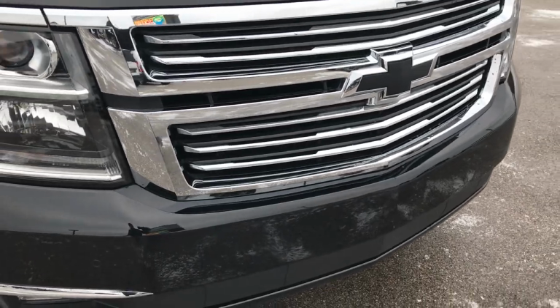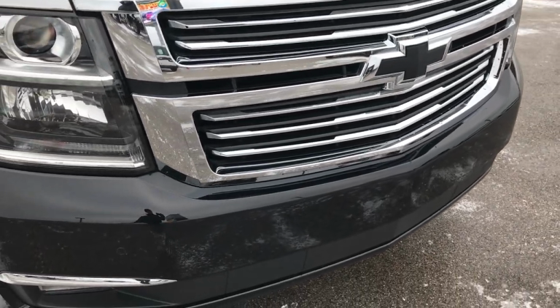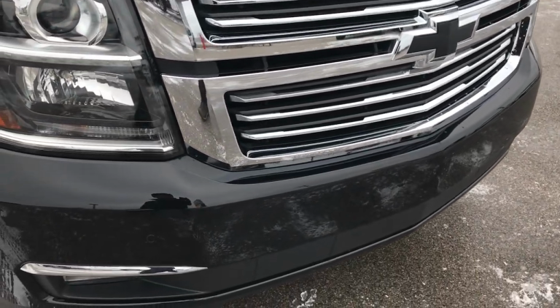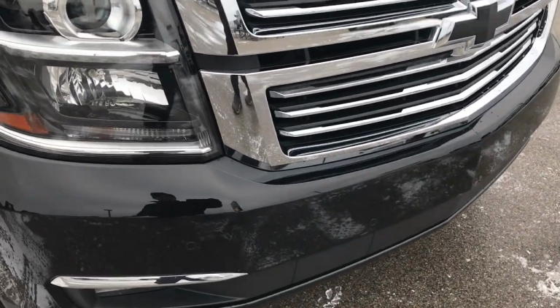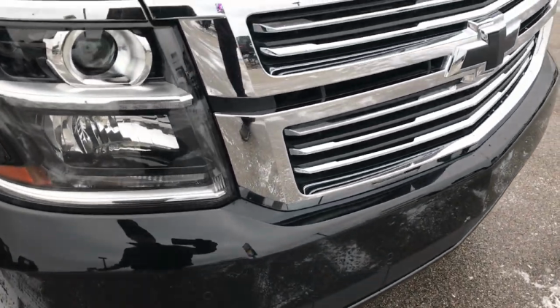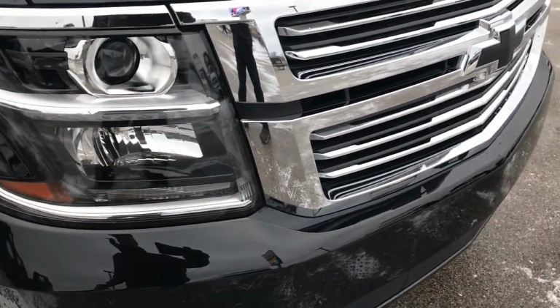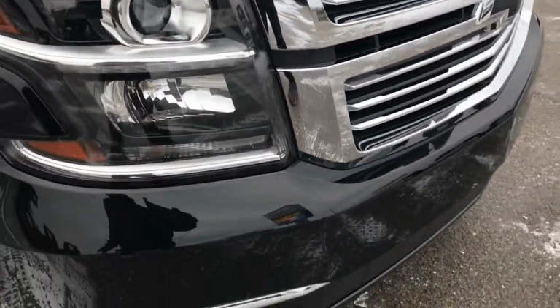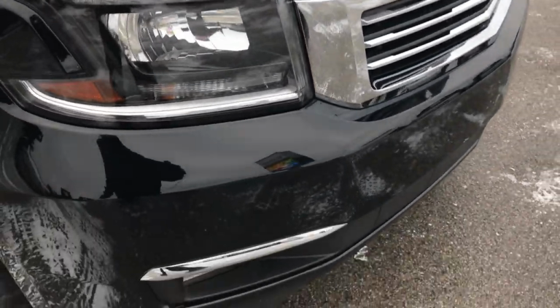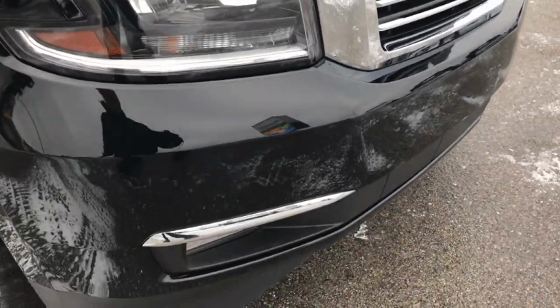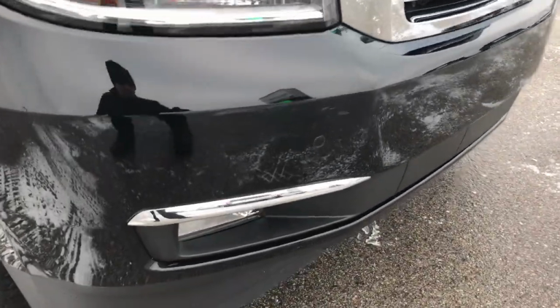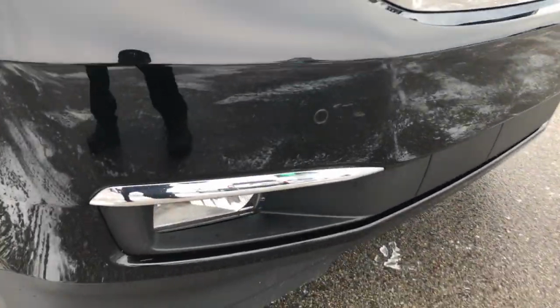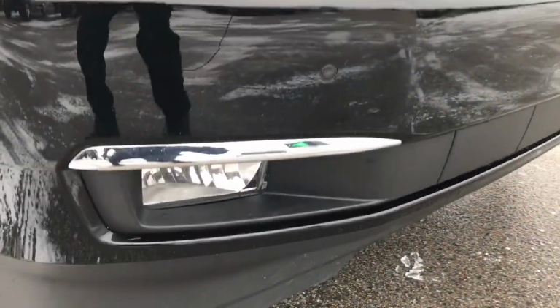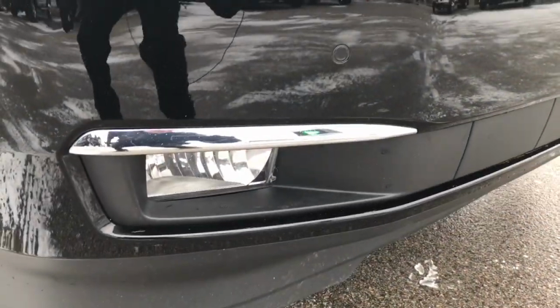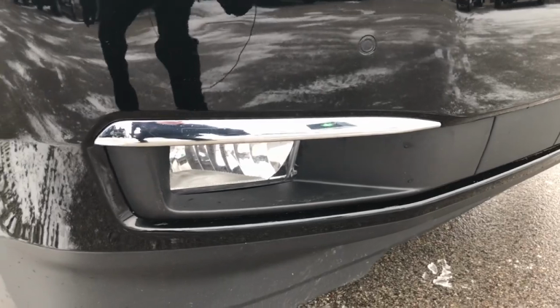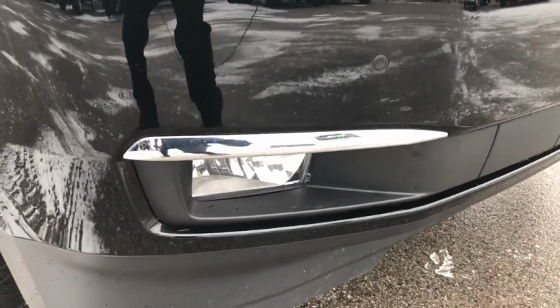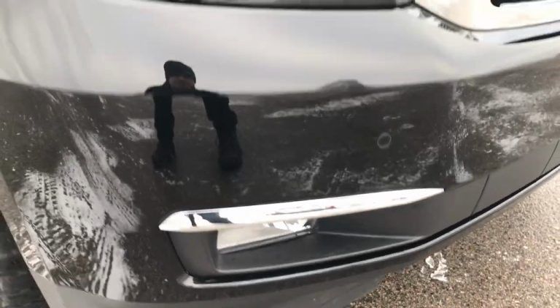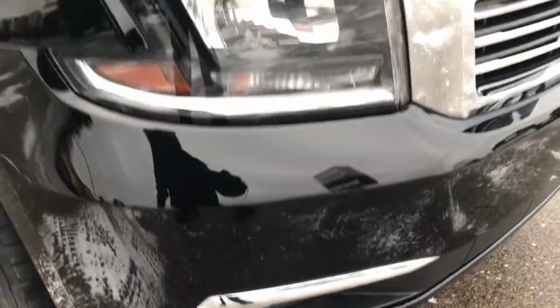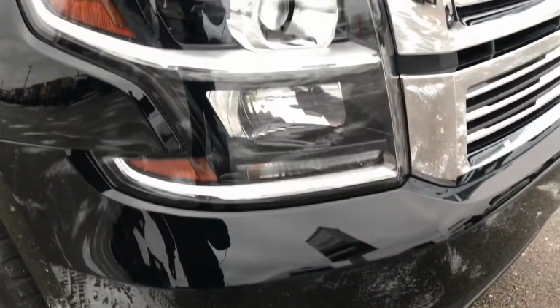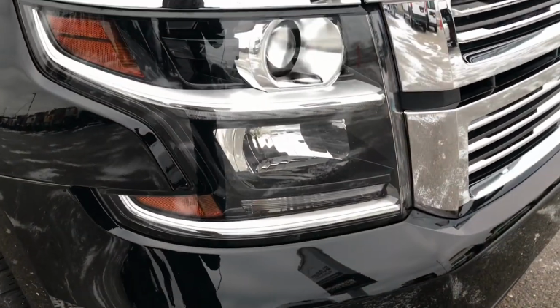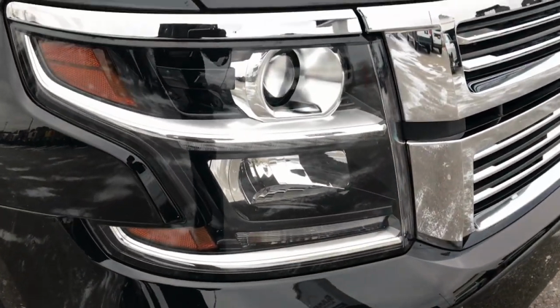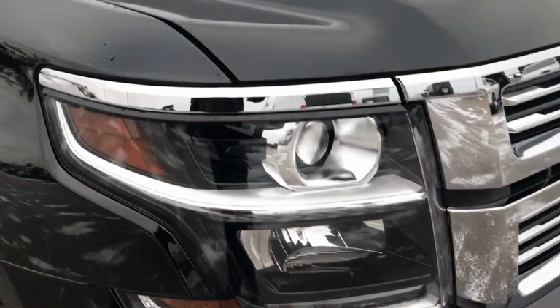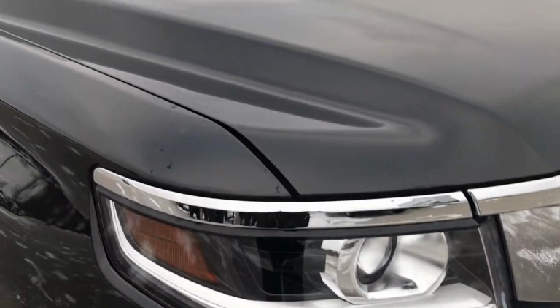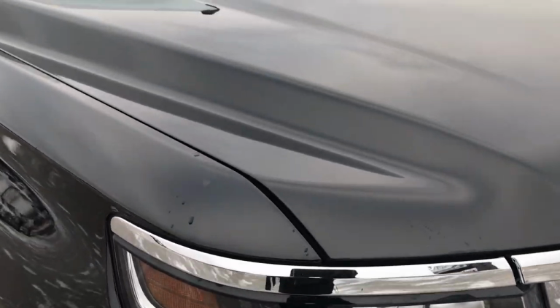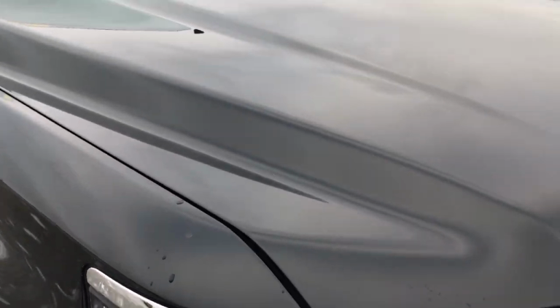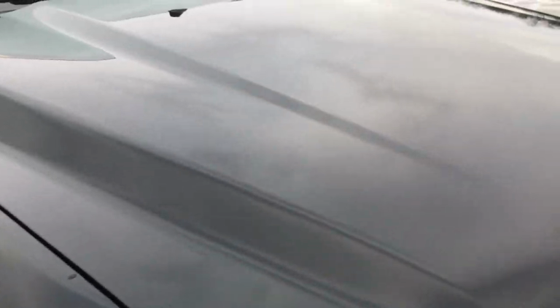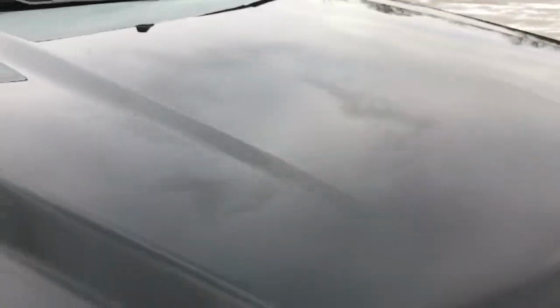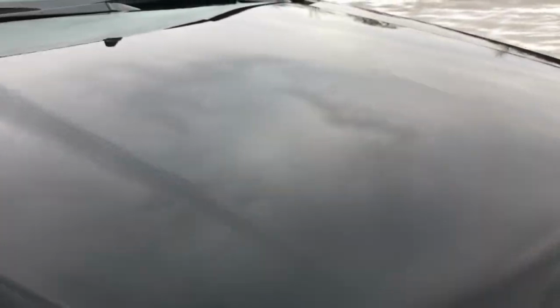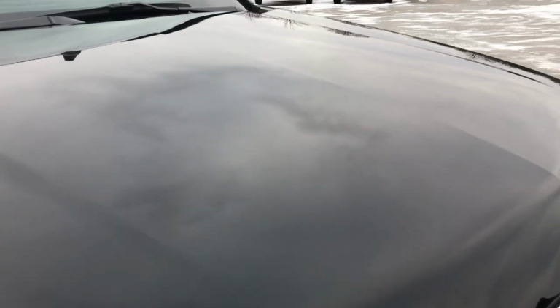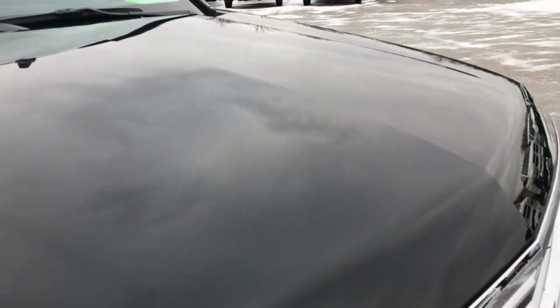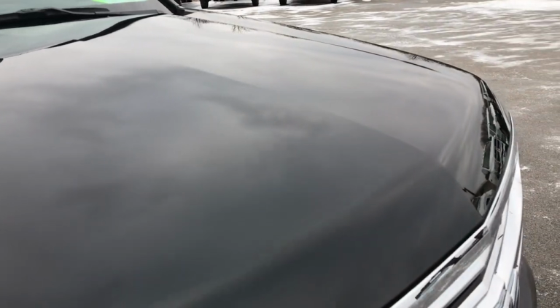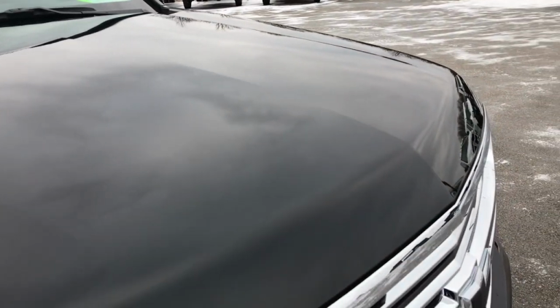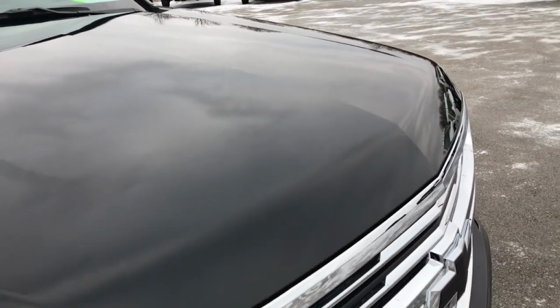Chrome trim grille, the blacked out Chevy emblem, the front sonar, the factory fog lights, and LED running lights. I didn't see one single dent or ding on that hood.